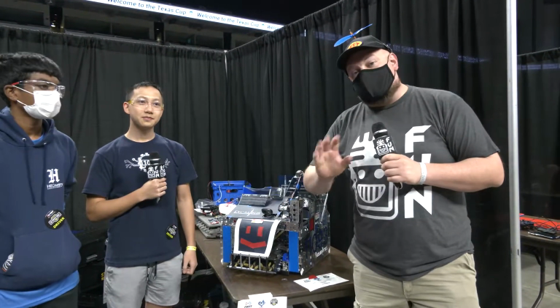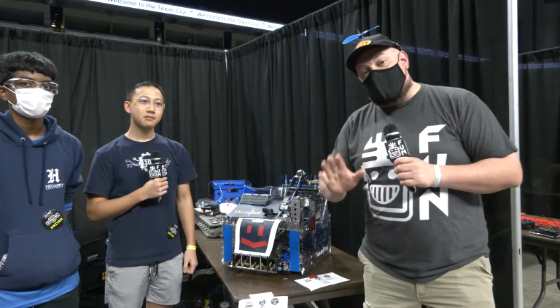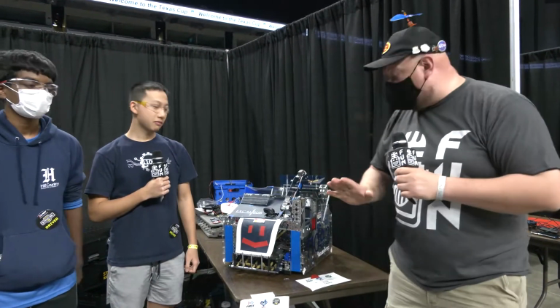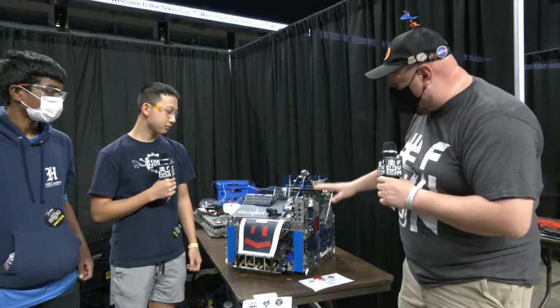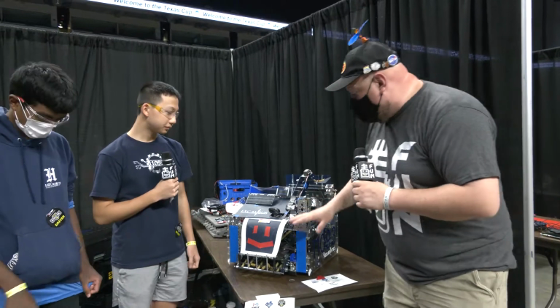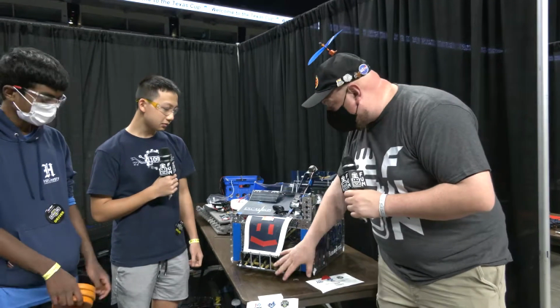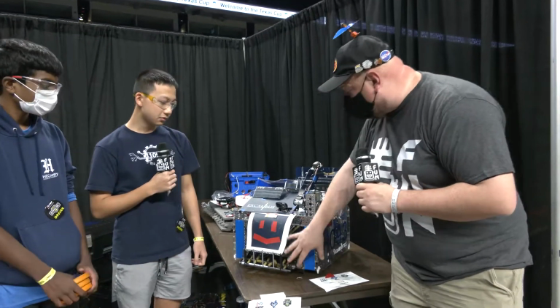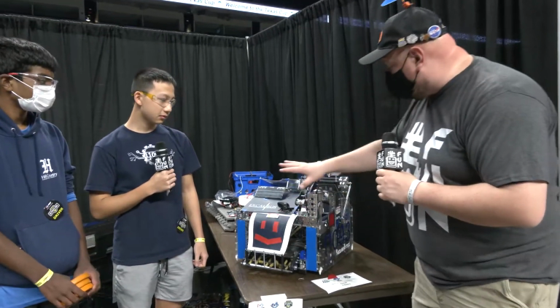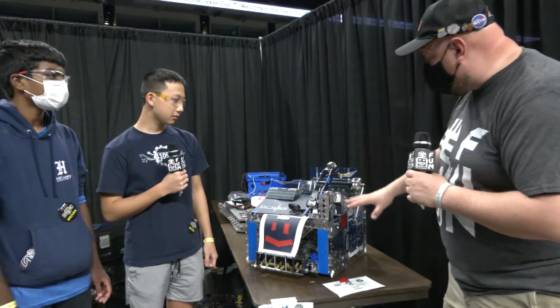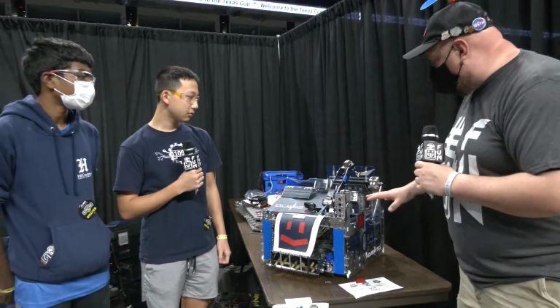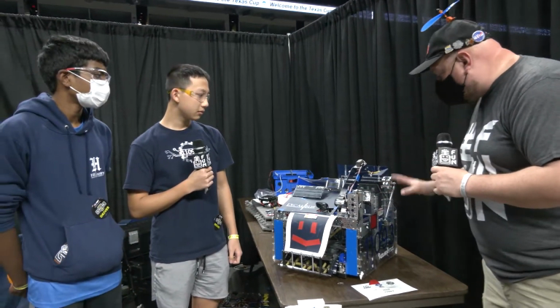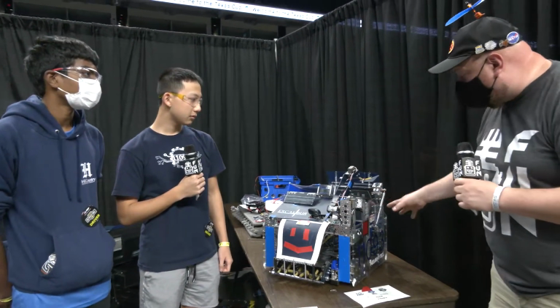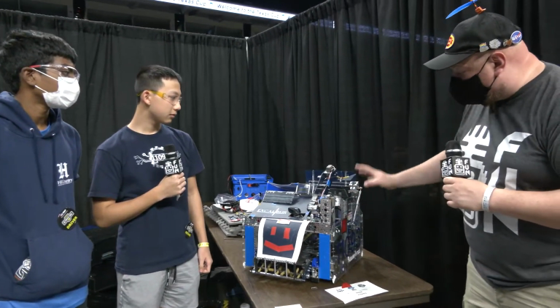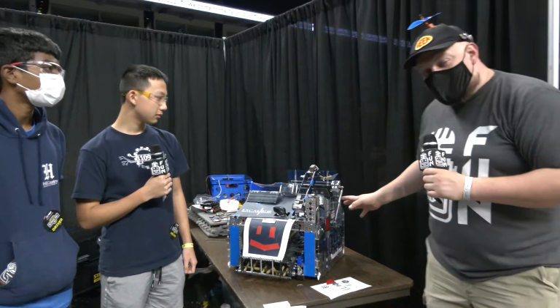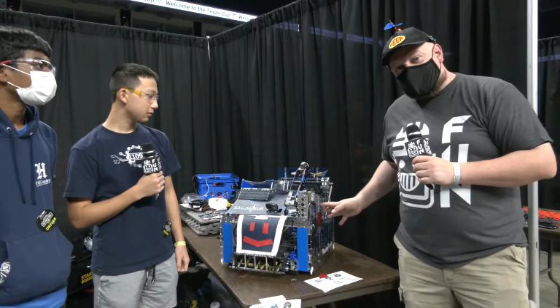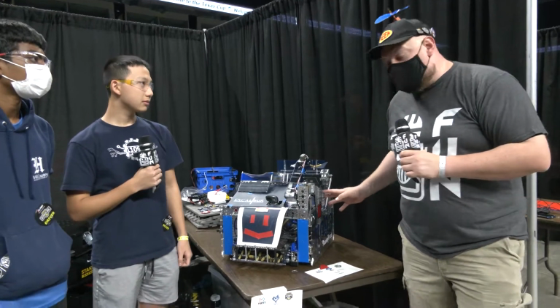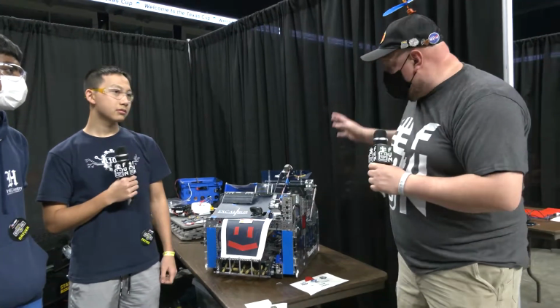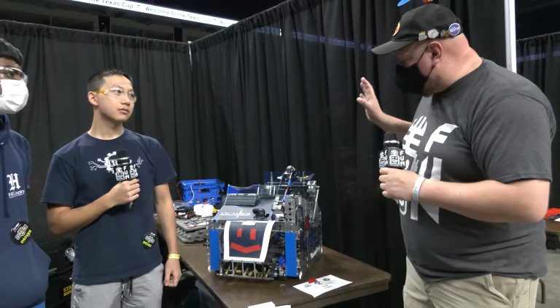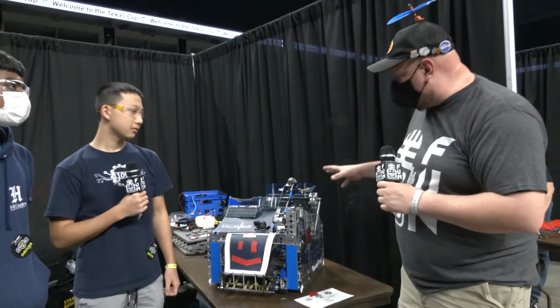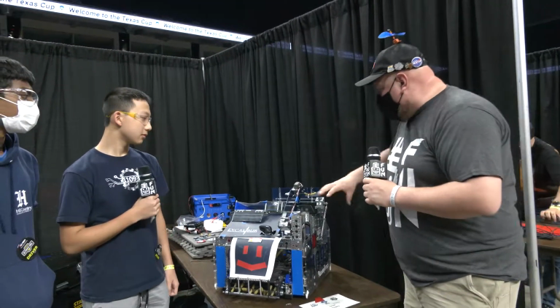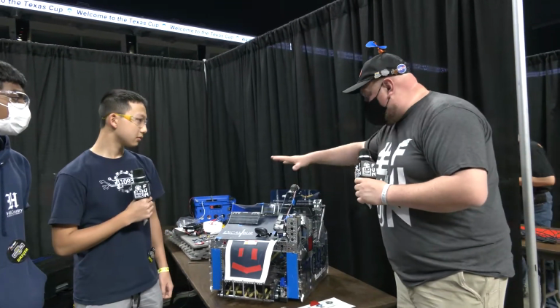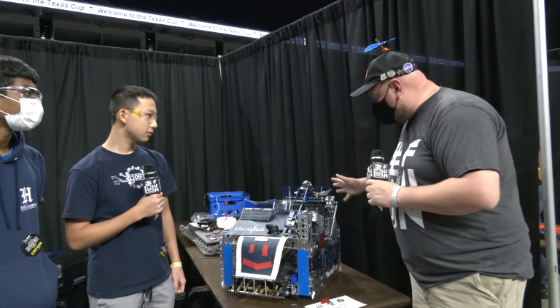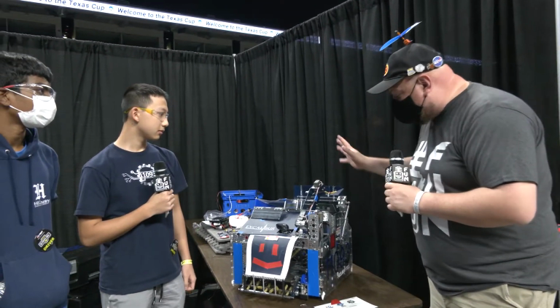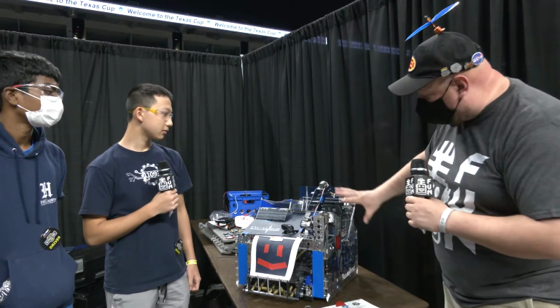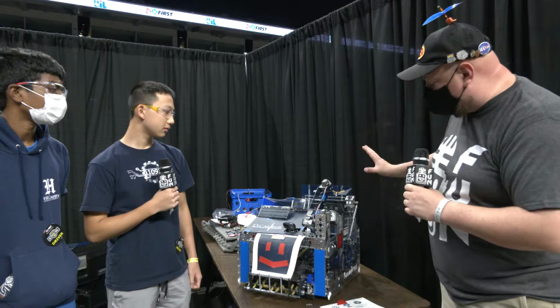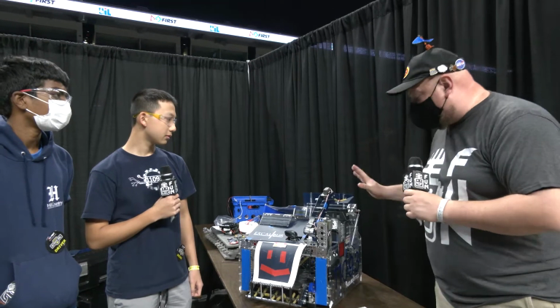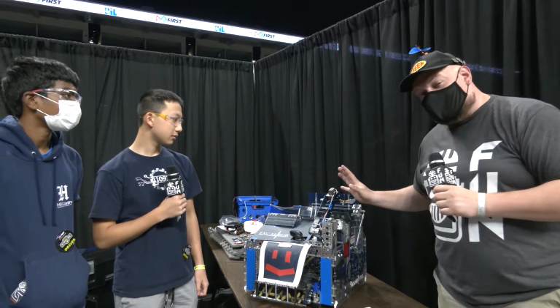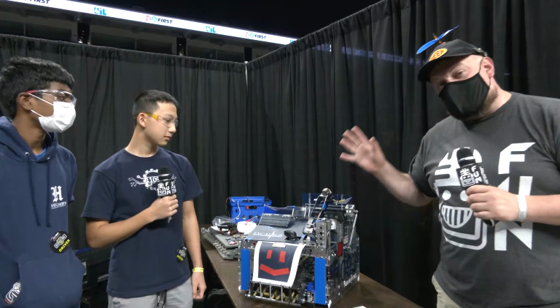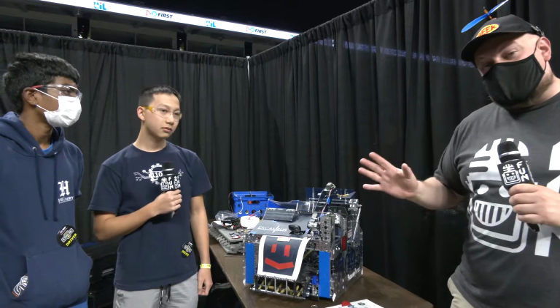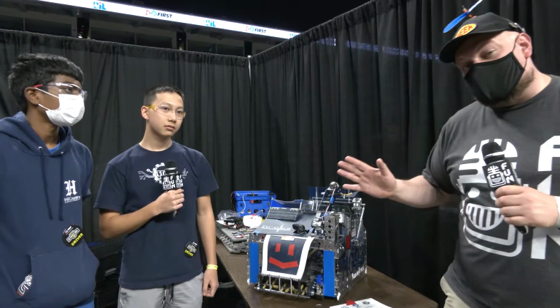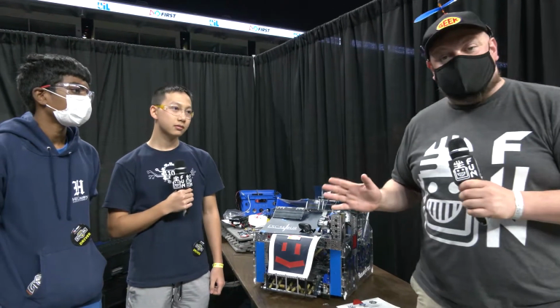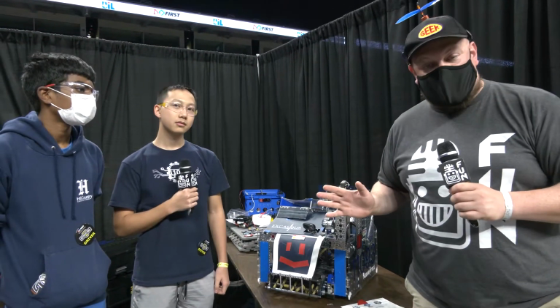Everybody's breaking down this rollout, including their intake as it goes through, the shooter, and a really cool transfer mechanism they have here. Some interesting different types of modules on the side. Can't wait to describe and break it down — more on Behind the Bot.